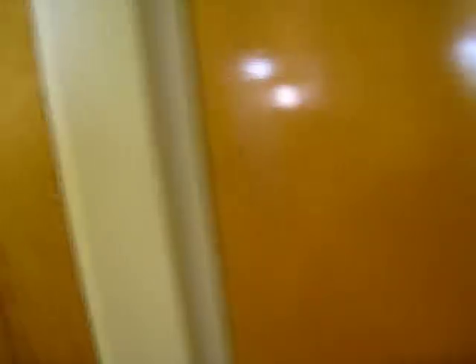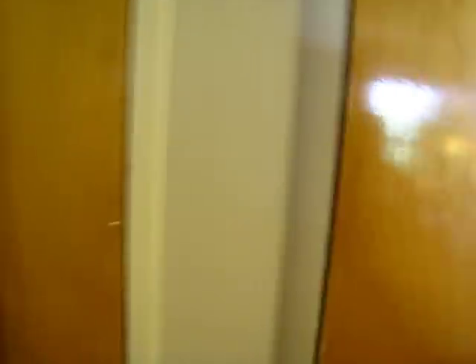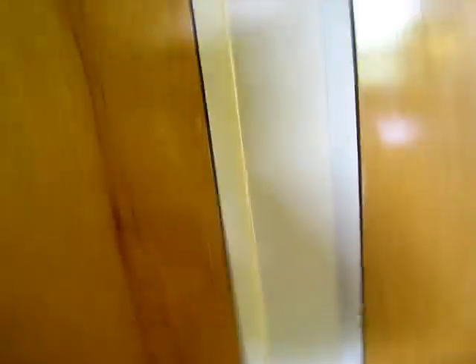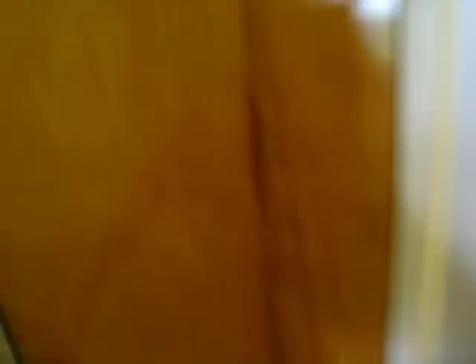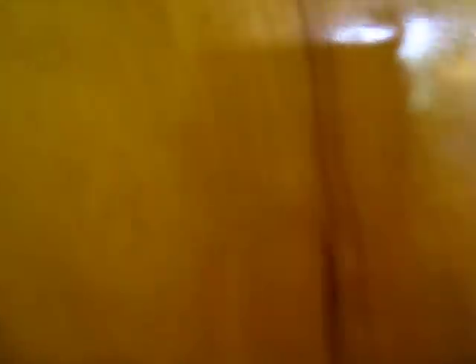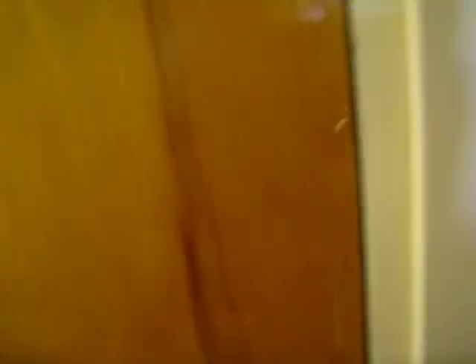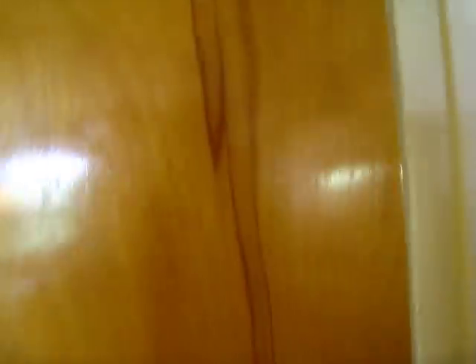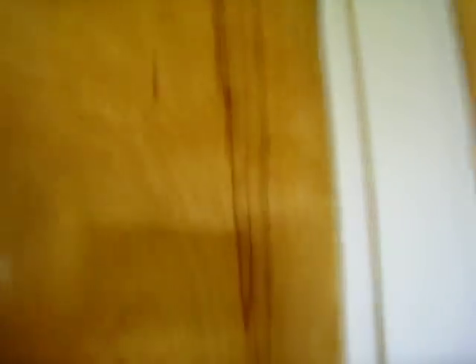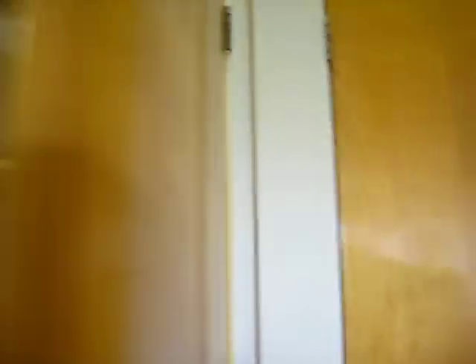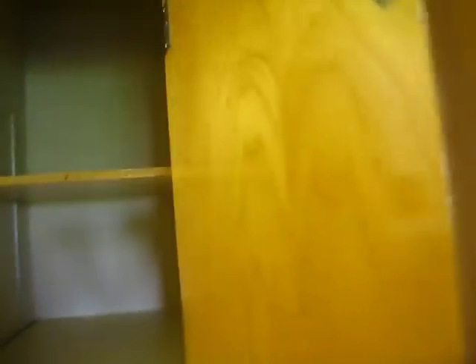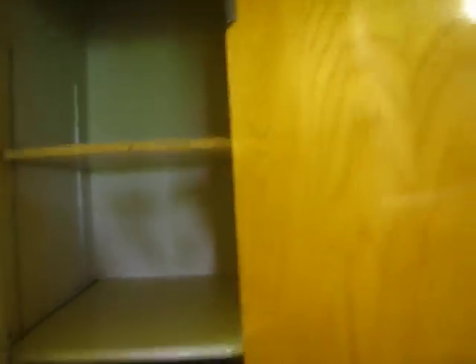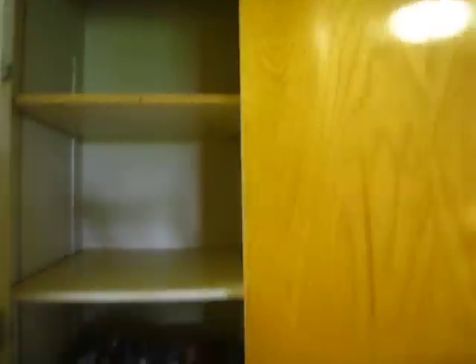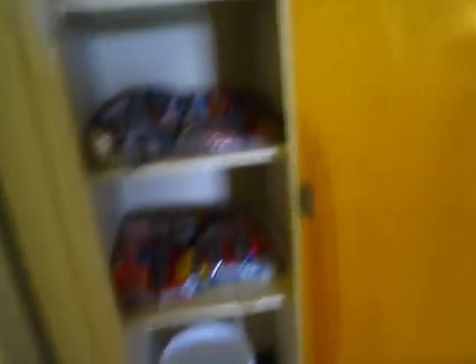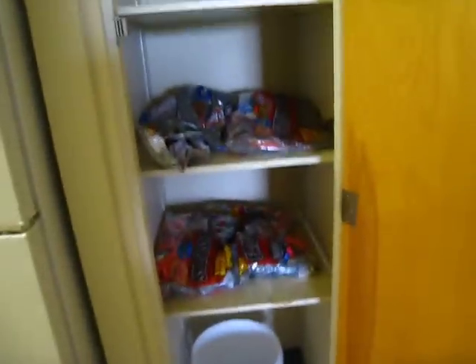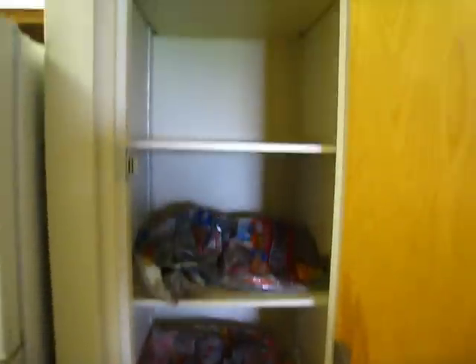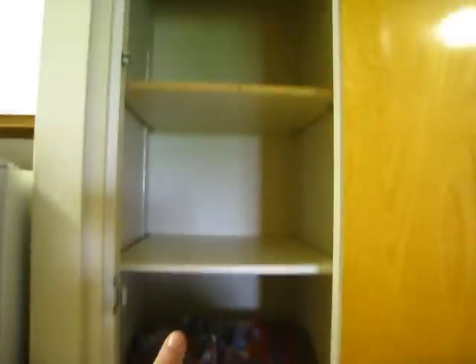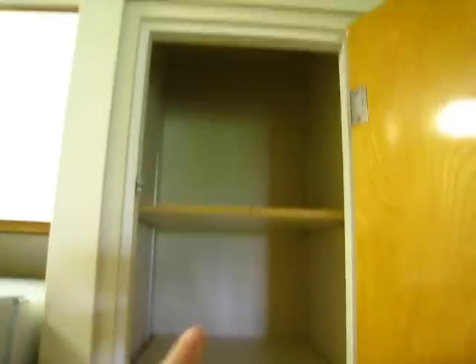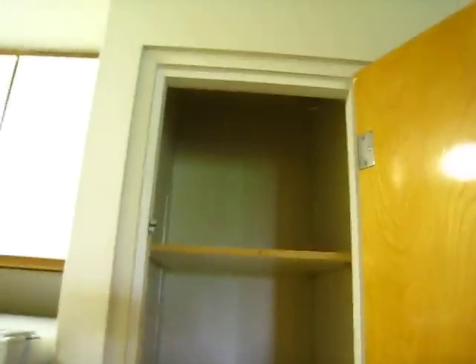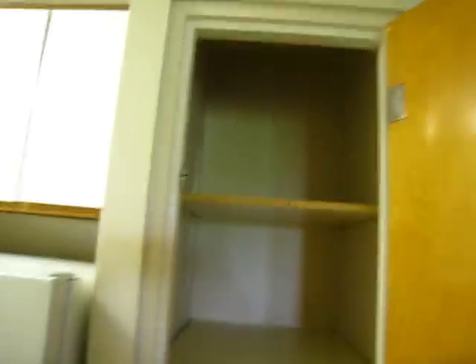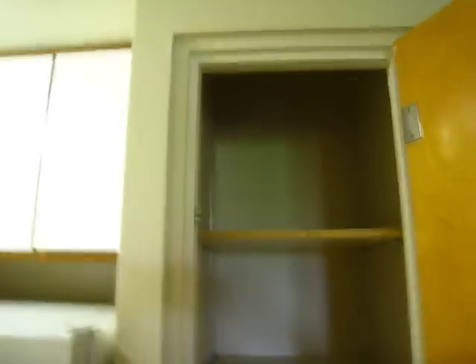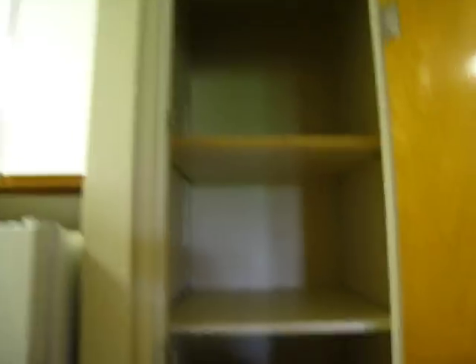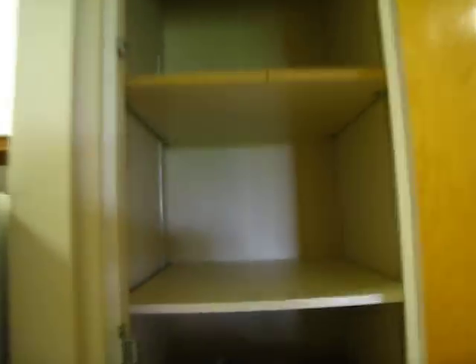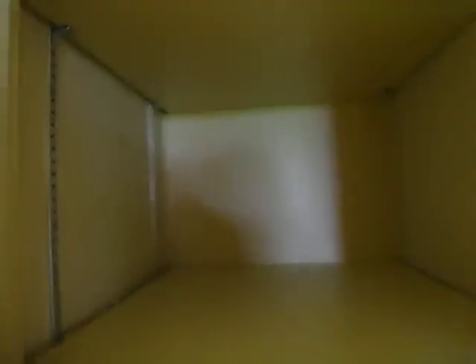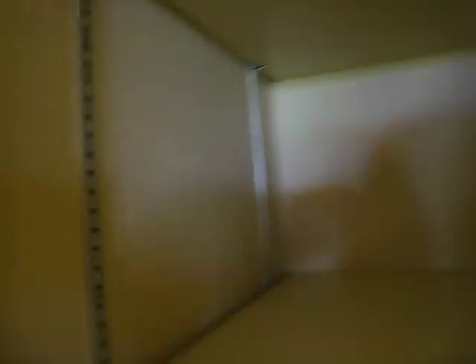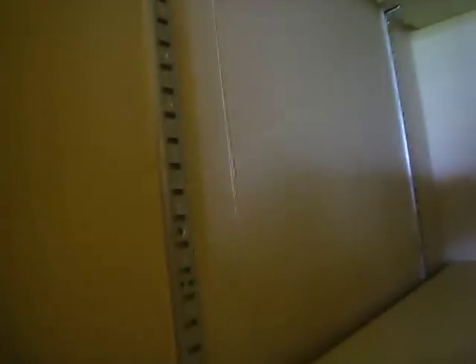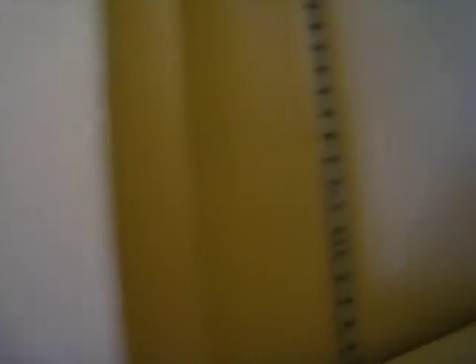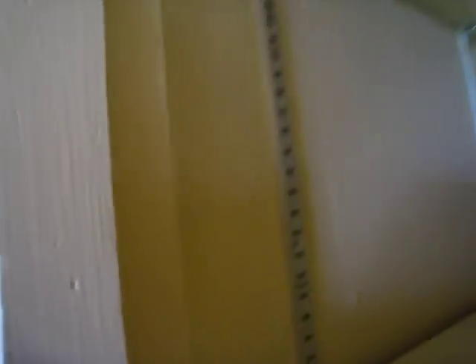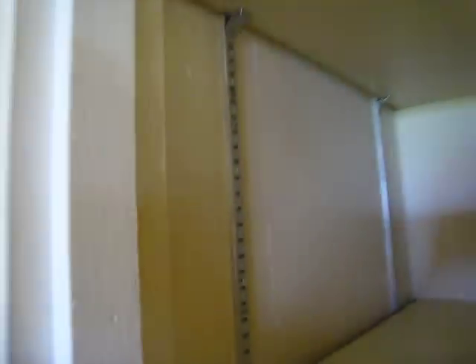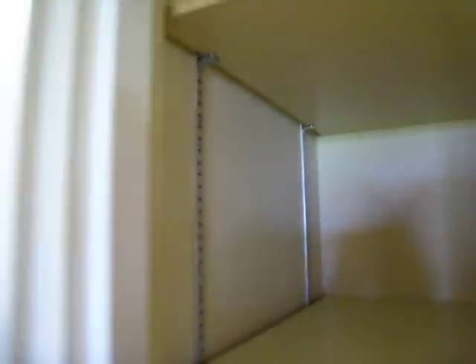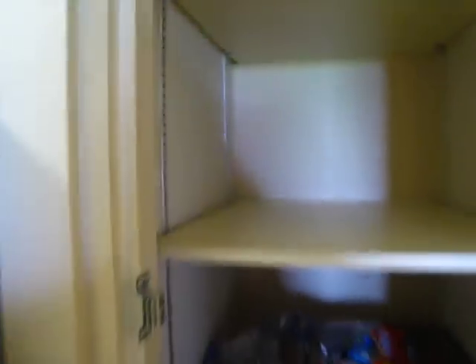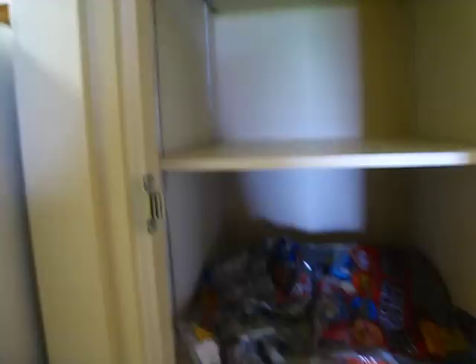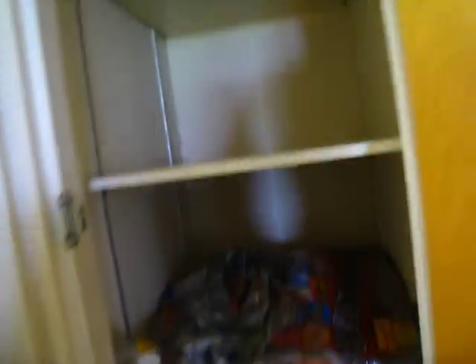This is the pantry. It has one, two, three, four shelves. It's about a foot and a half deep.